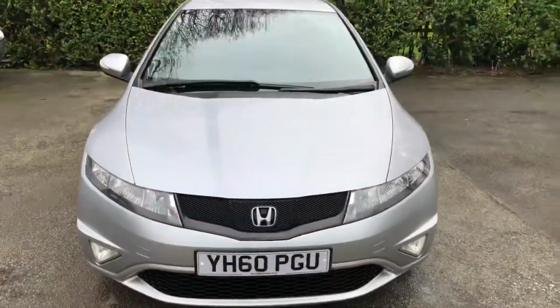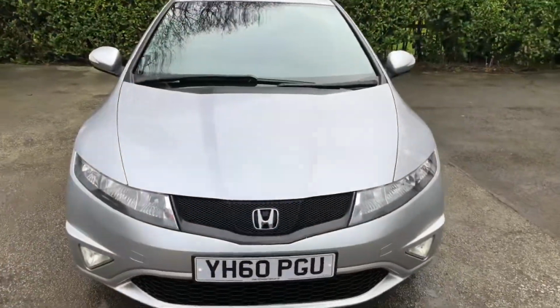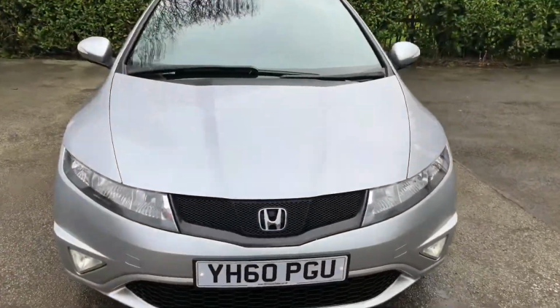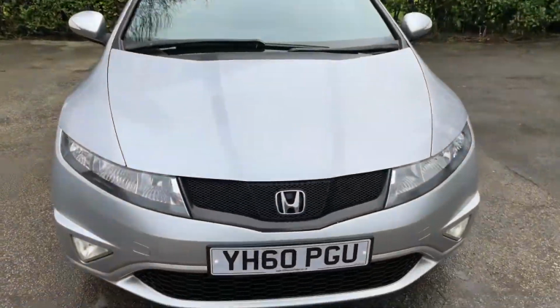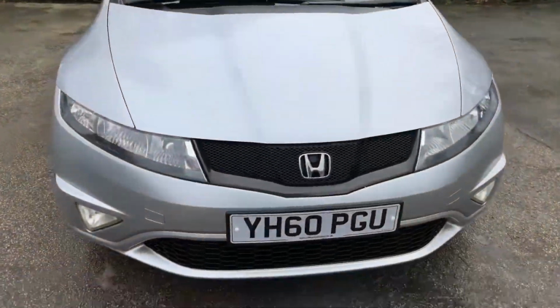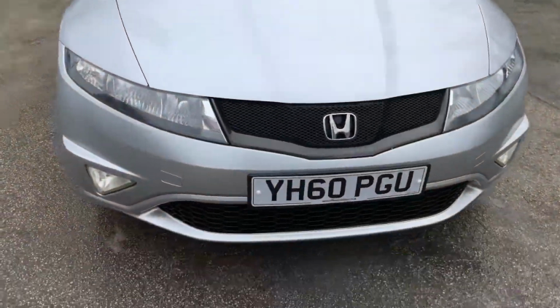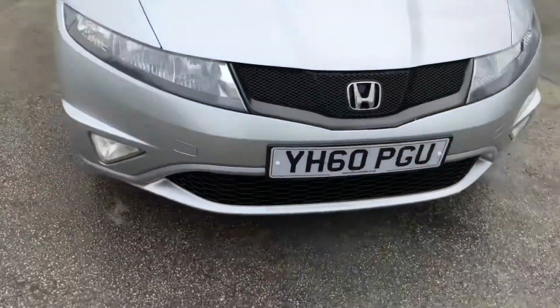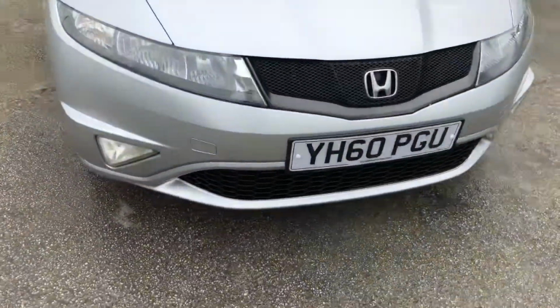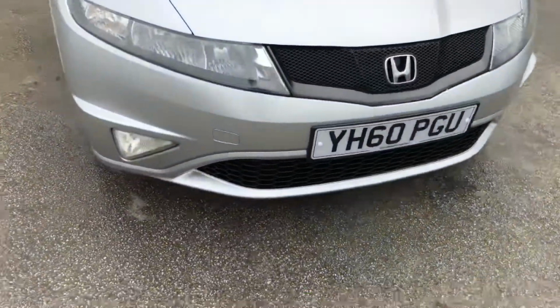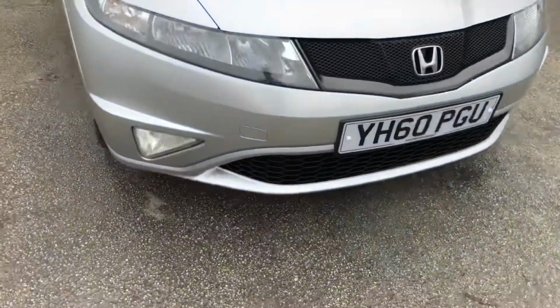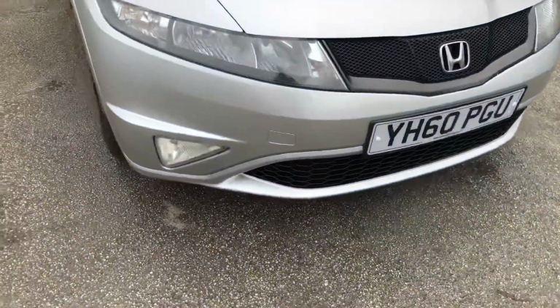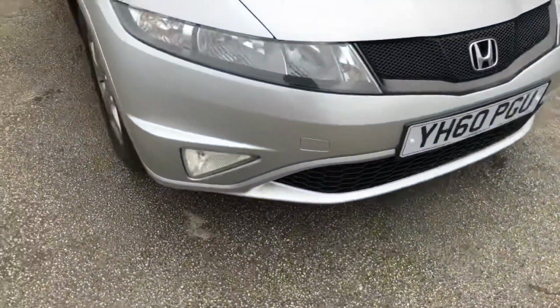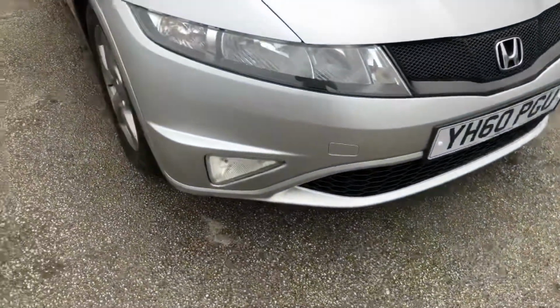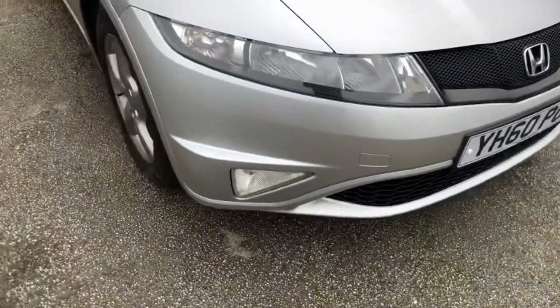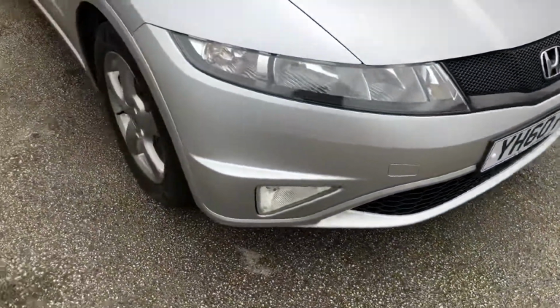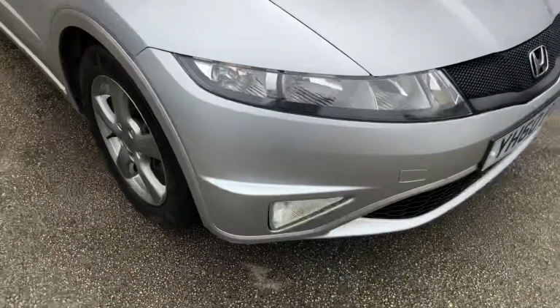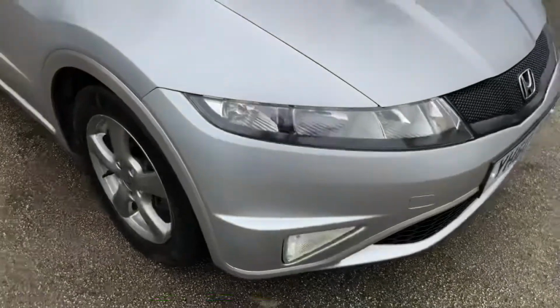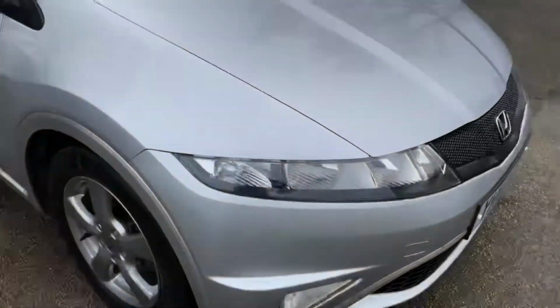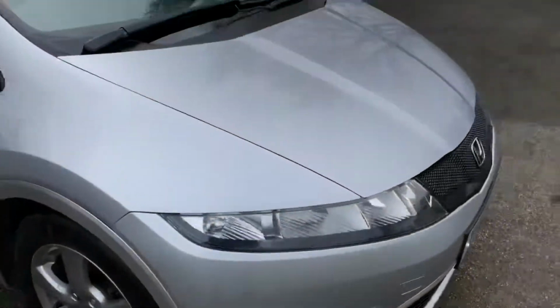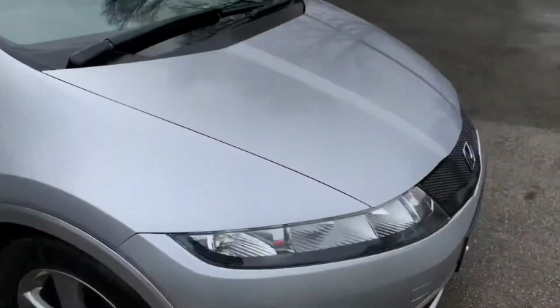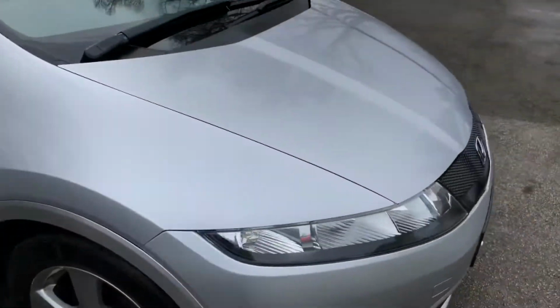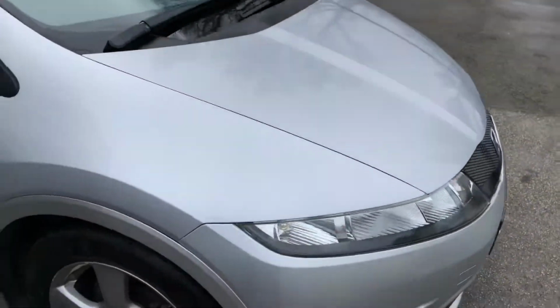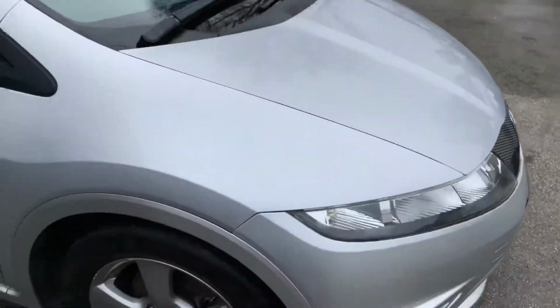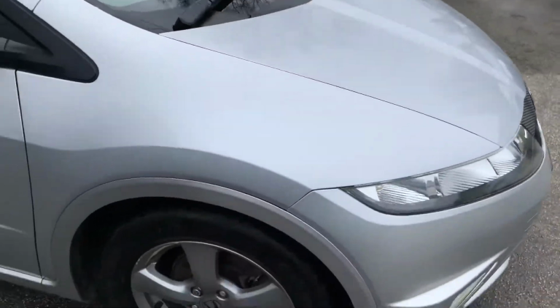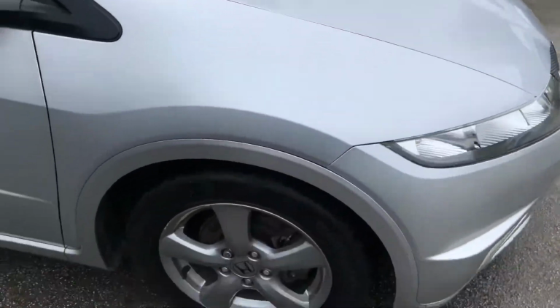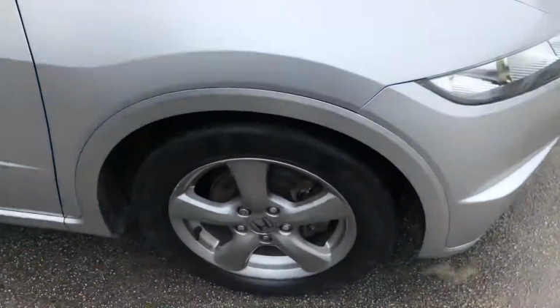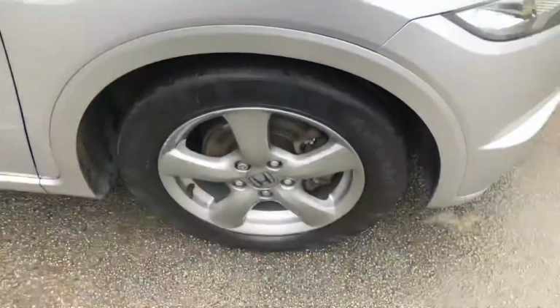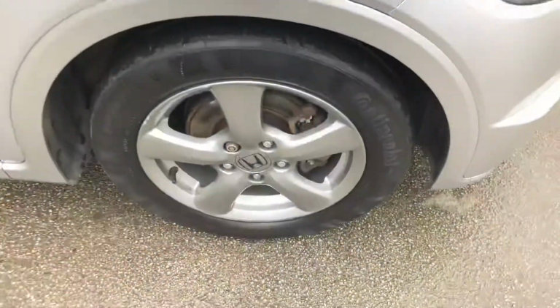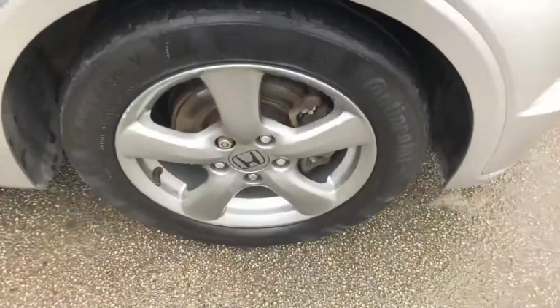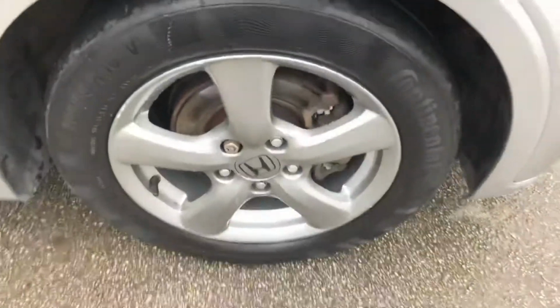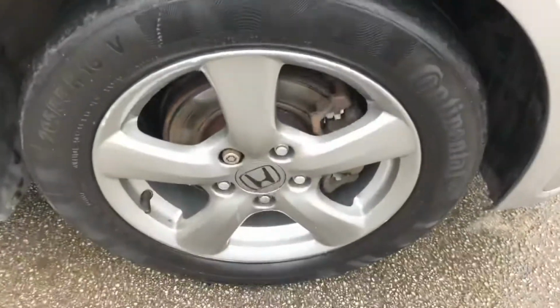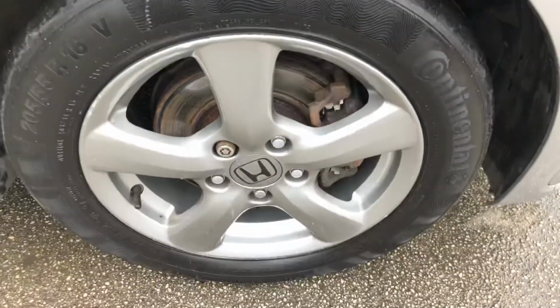Stylish contemporary looks, great to drive, well equipped, and above all, being a Honda, it's unbelievably reliable. The Honda Civic is a fantastic car.